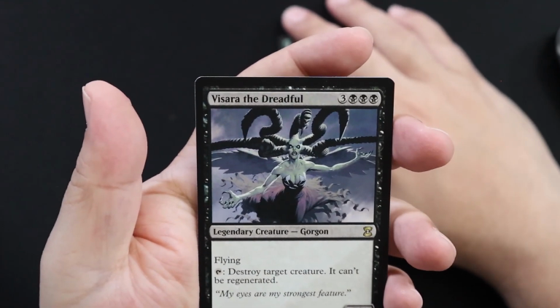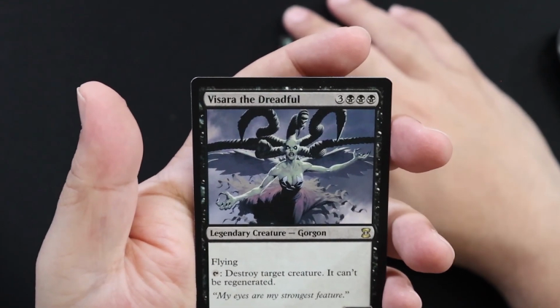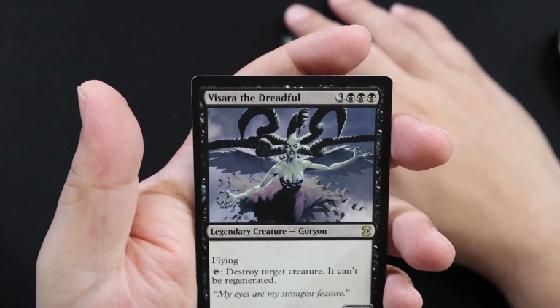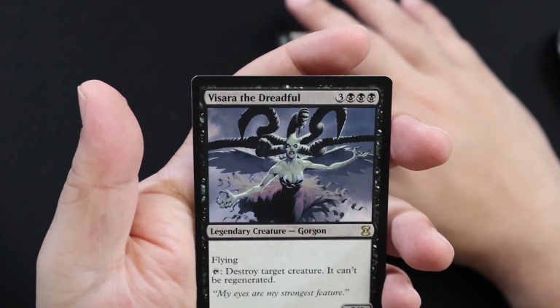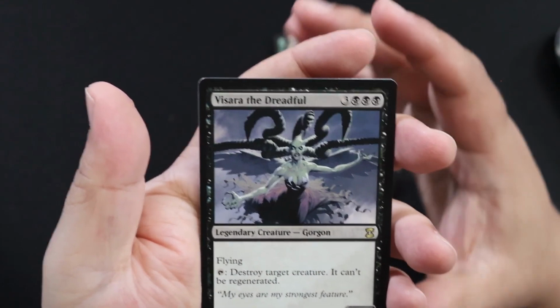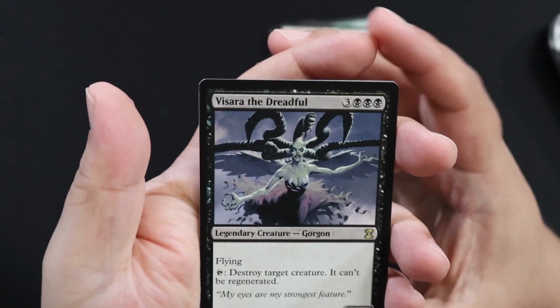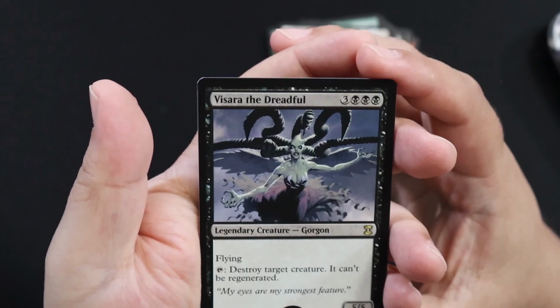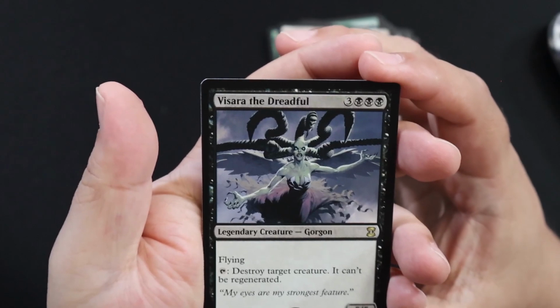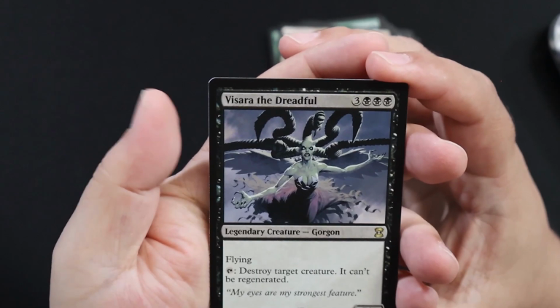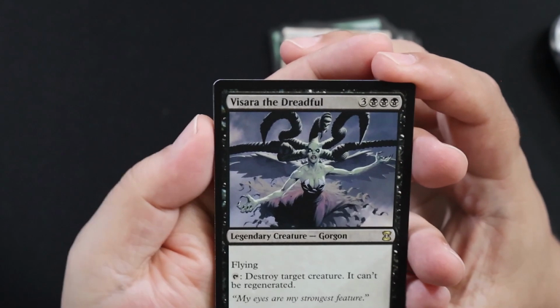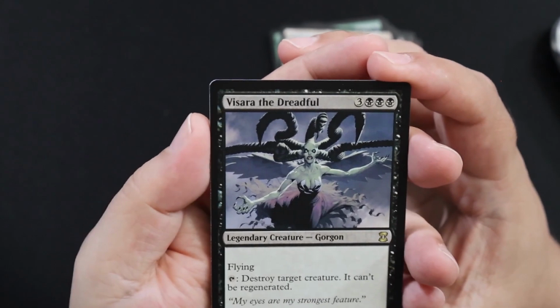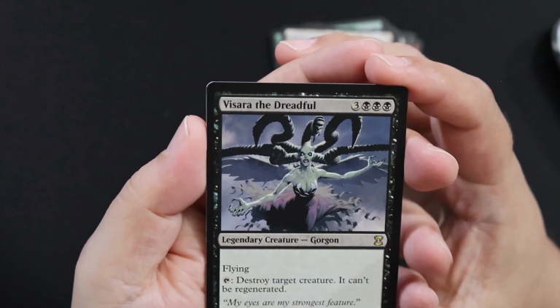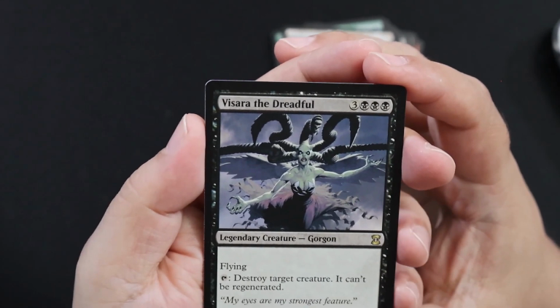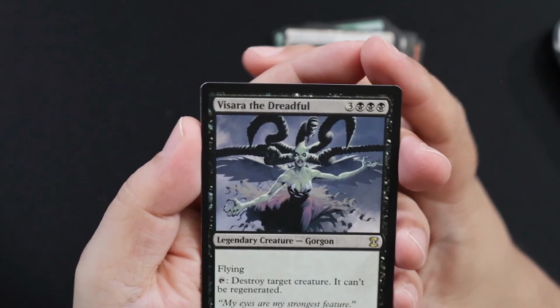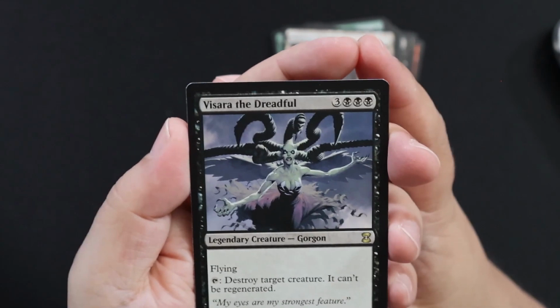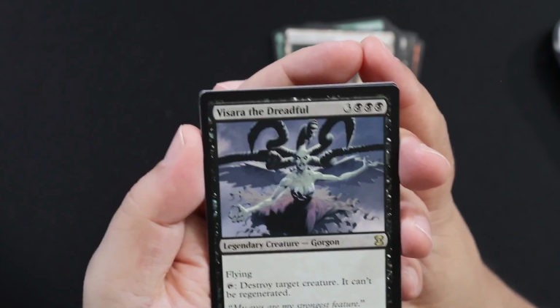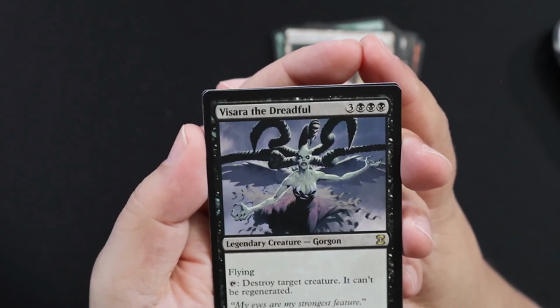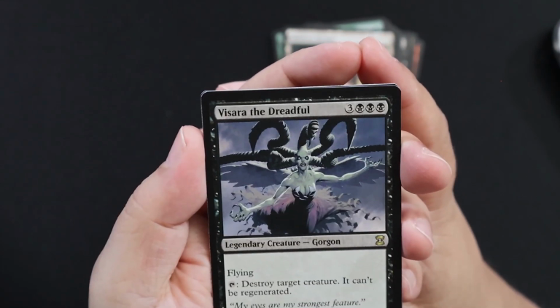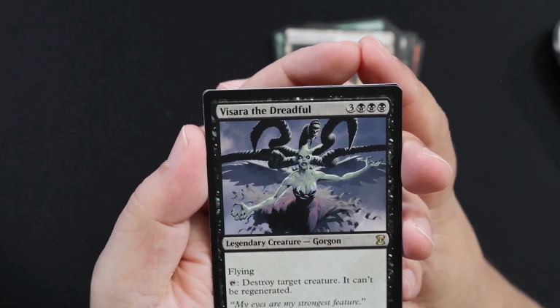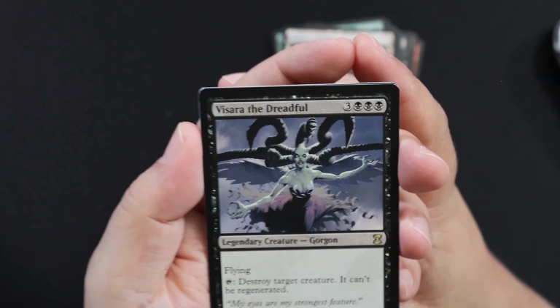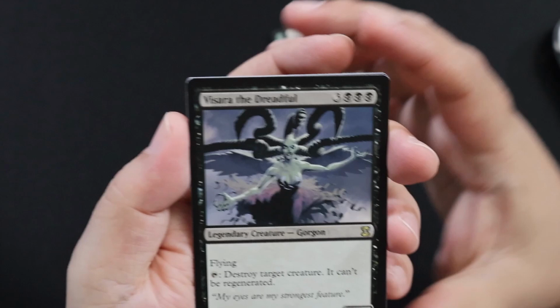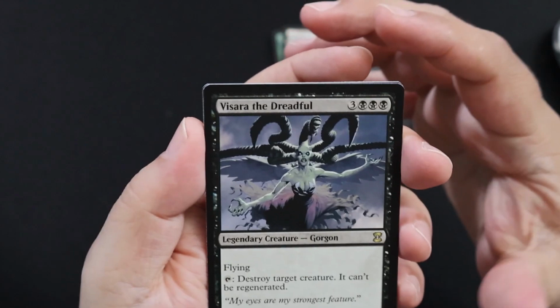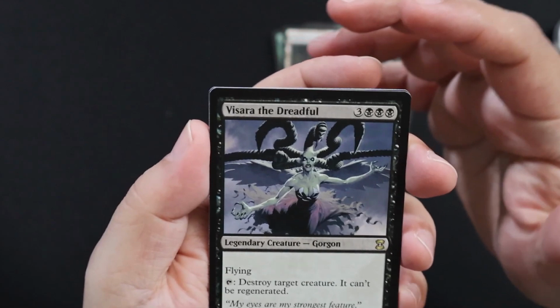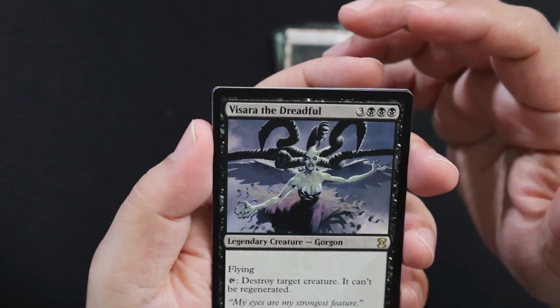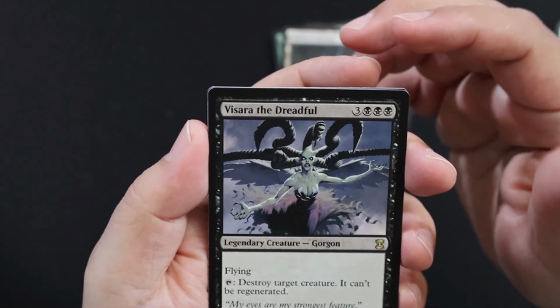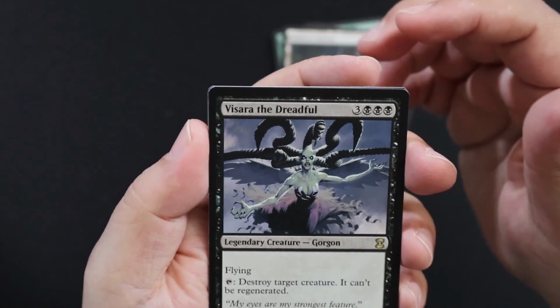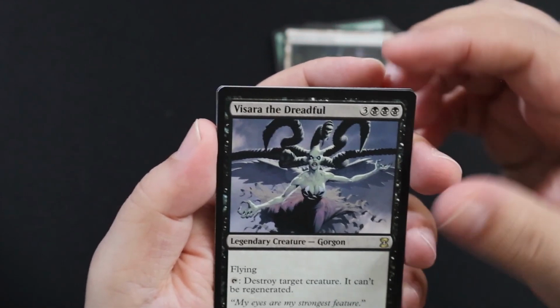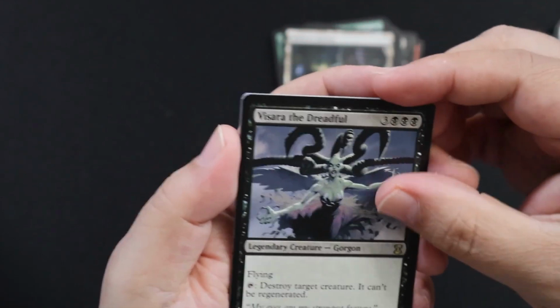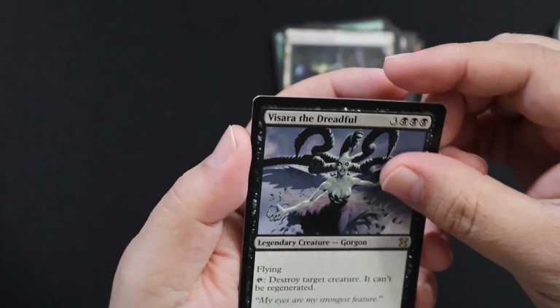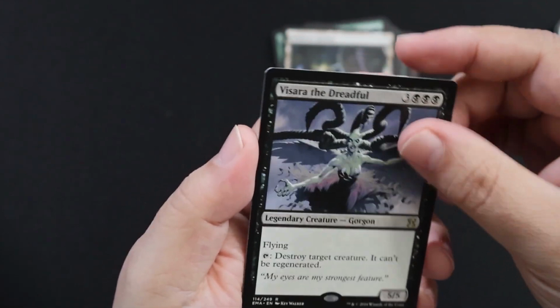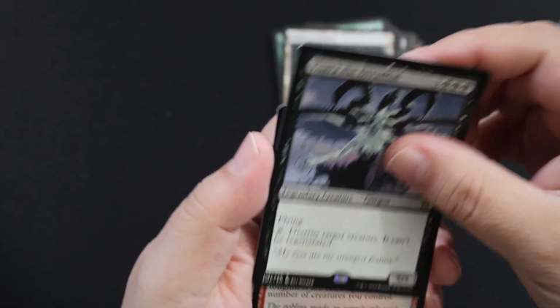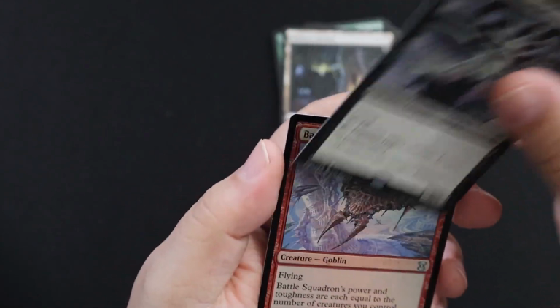Visara the Dreadful — flying, destroy target creature, it can't be regenerated. That's pretty nice, so that'd be really solid in a black deck. Legendary Gorgon creature — cool.